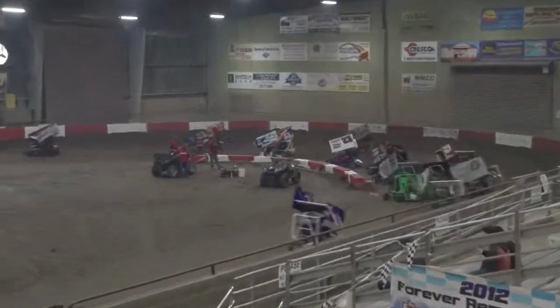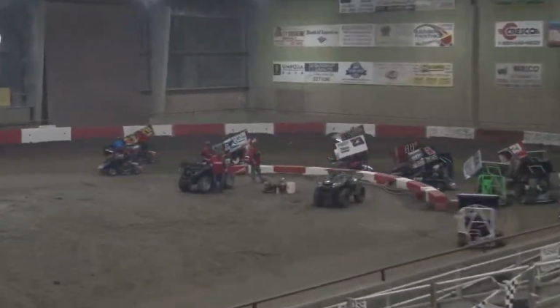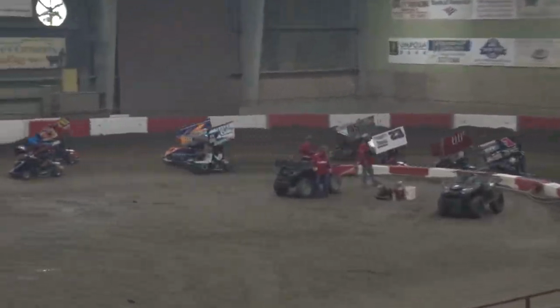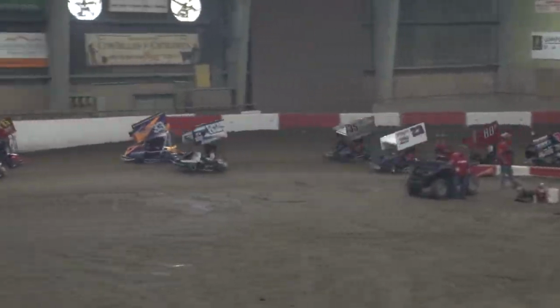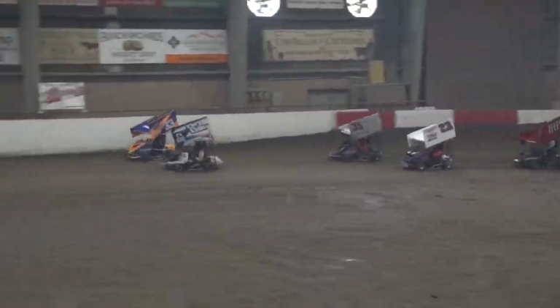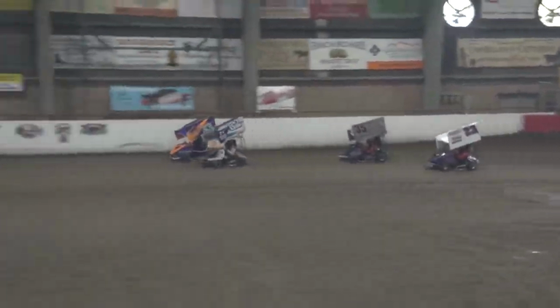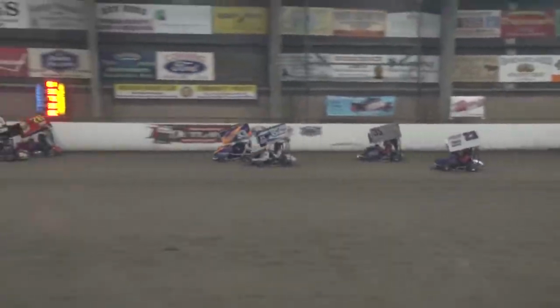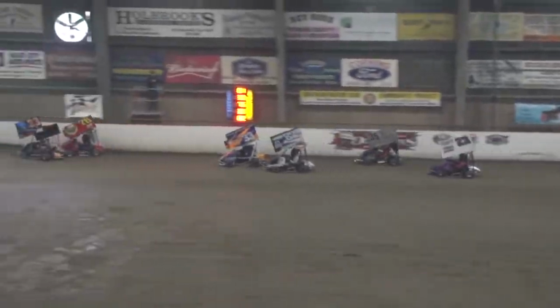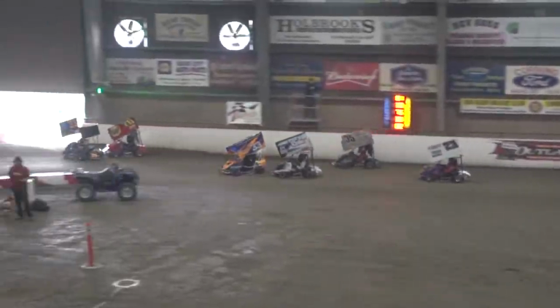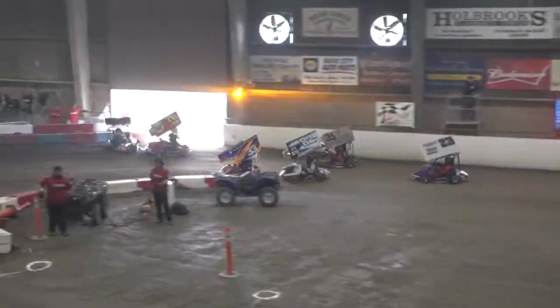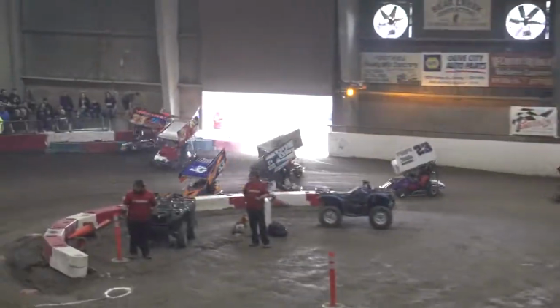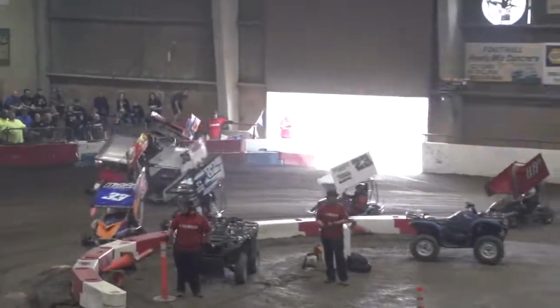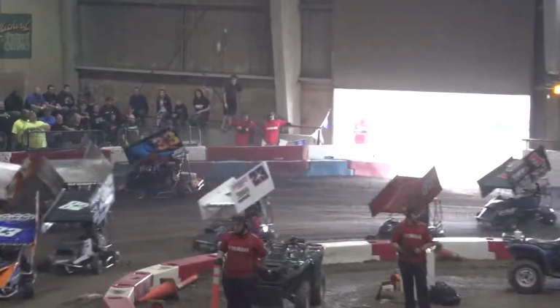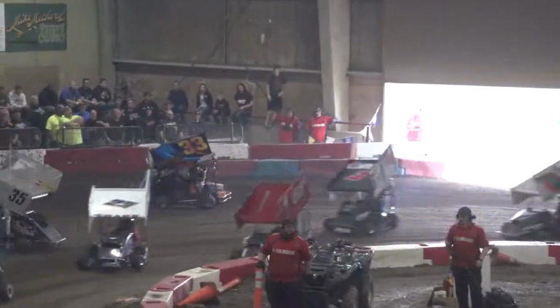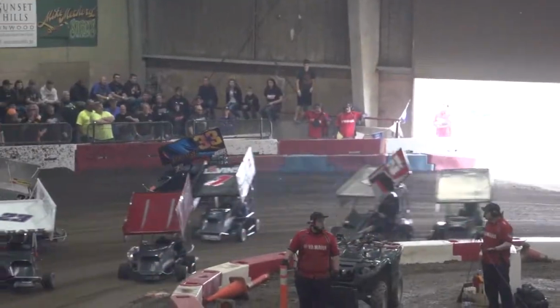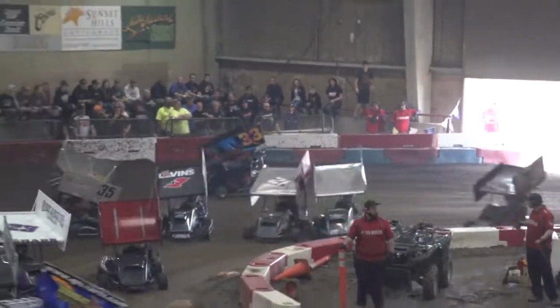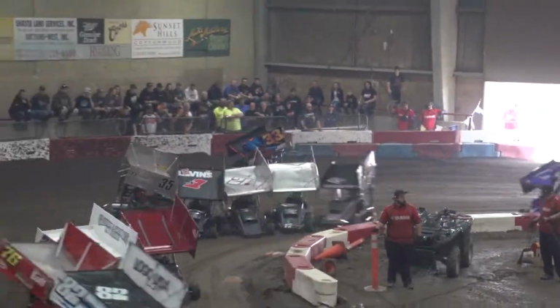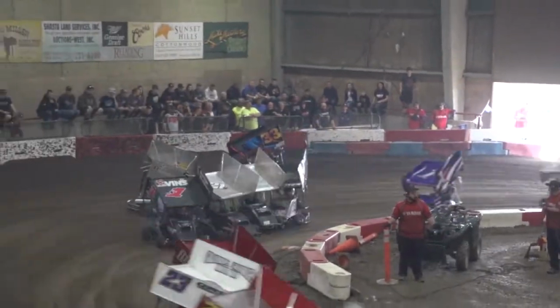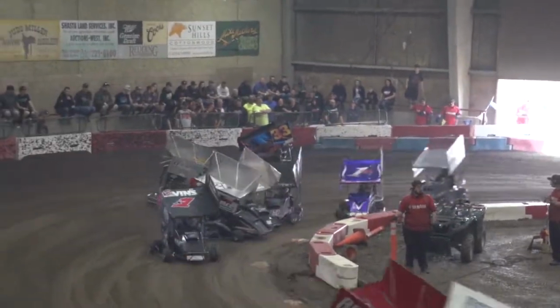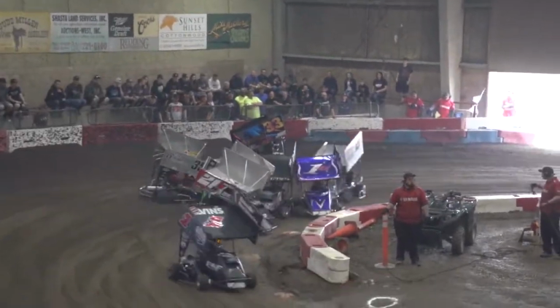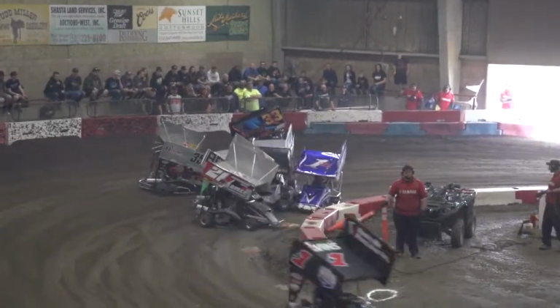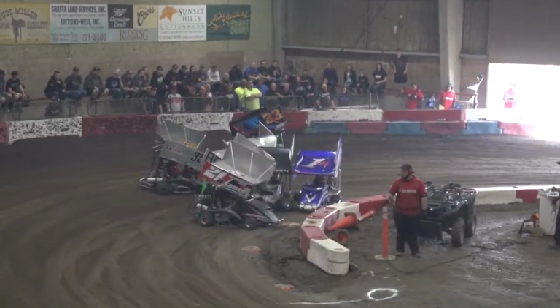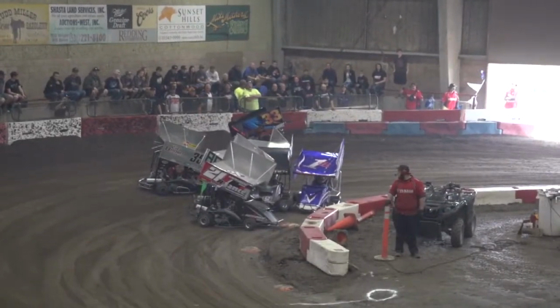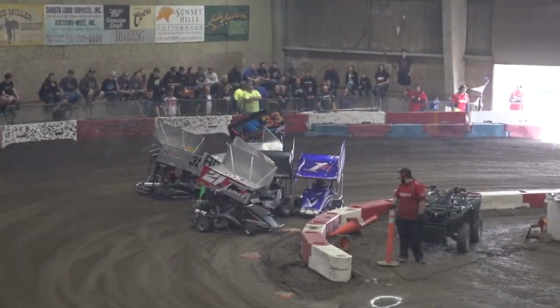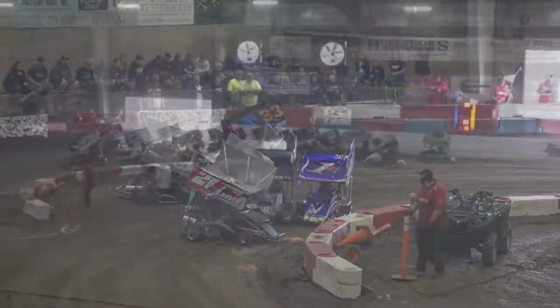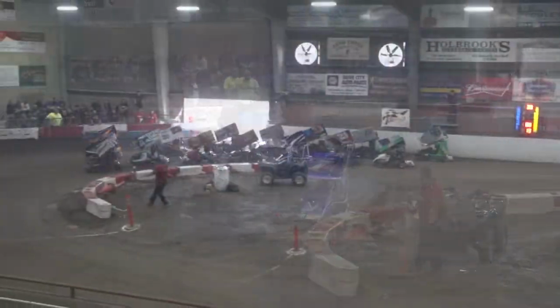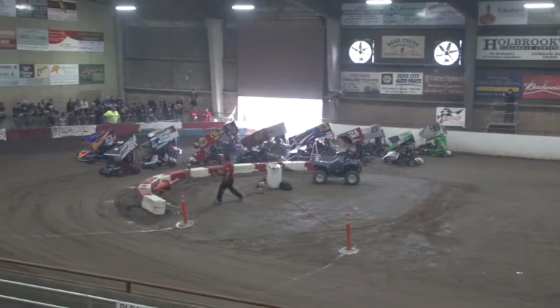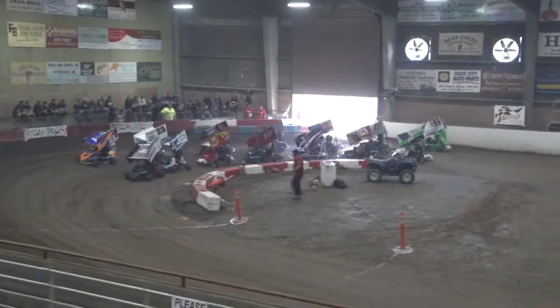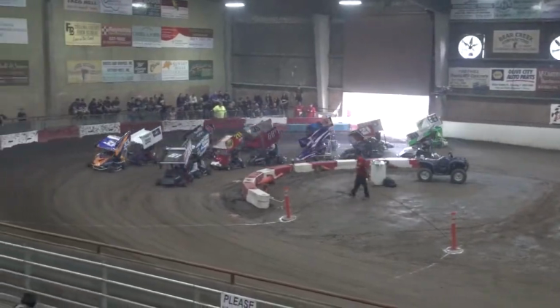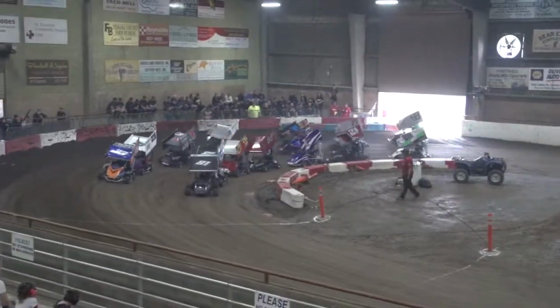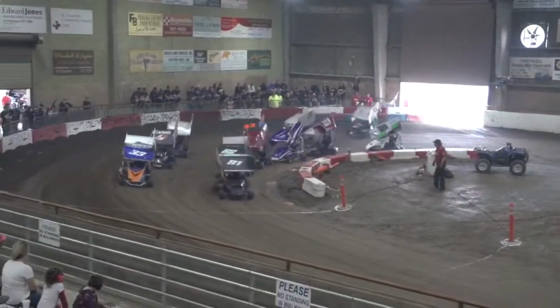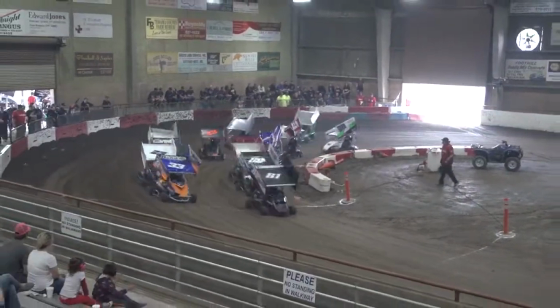Dane Amickson to the inside of Tommy Brown. We got one spun around in turn one. We got now problems with Lucas Ash. We got a big pile-up at turn three and four.